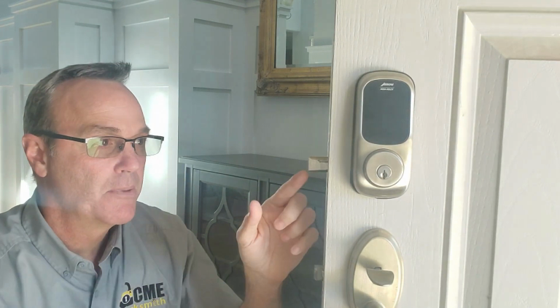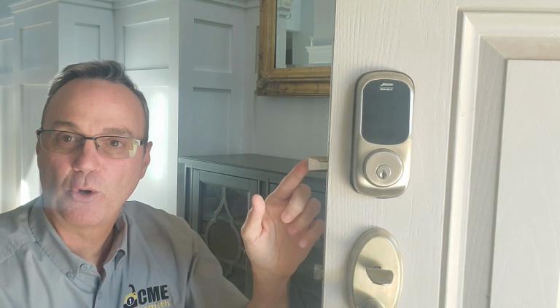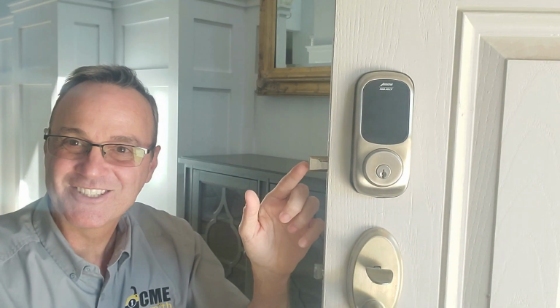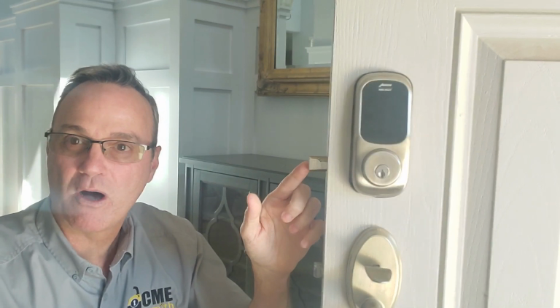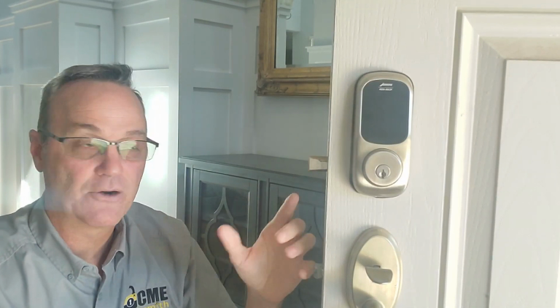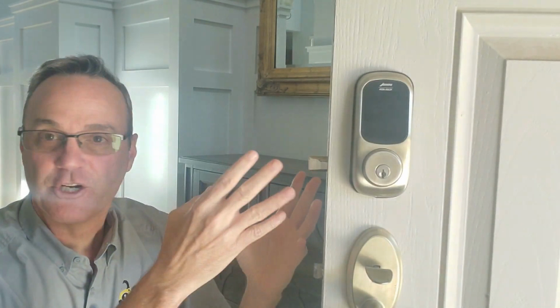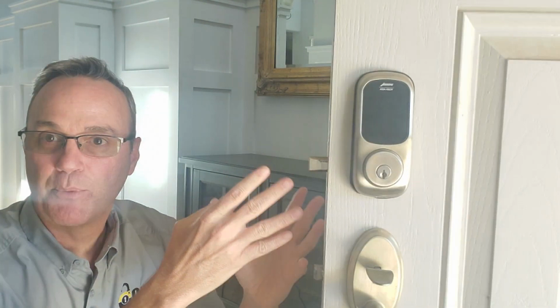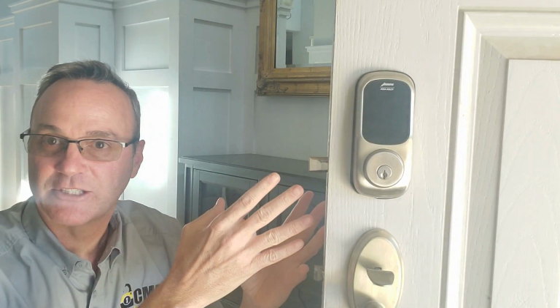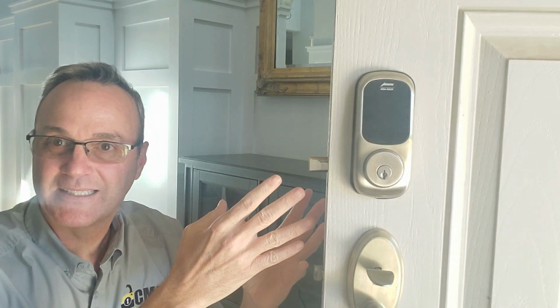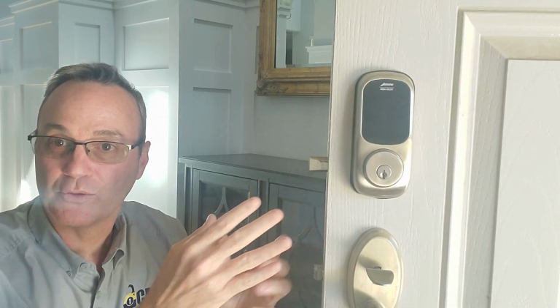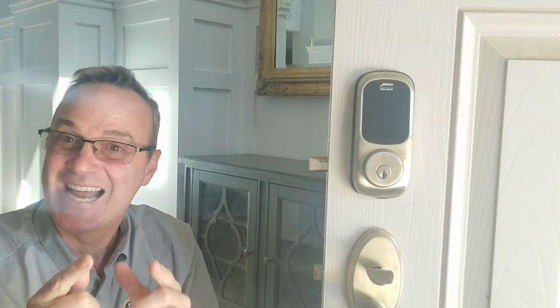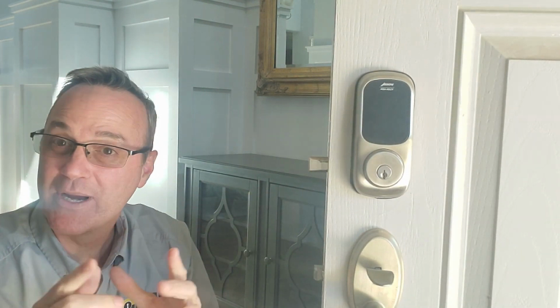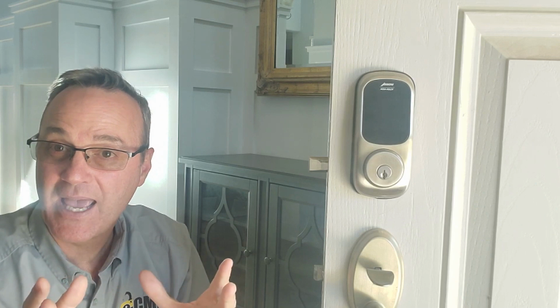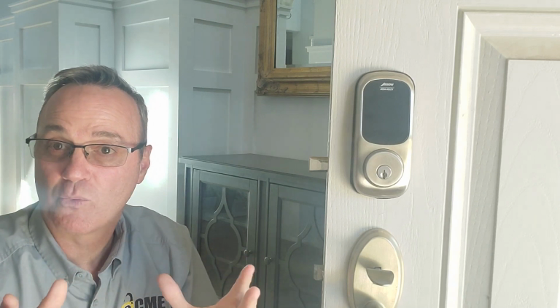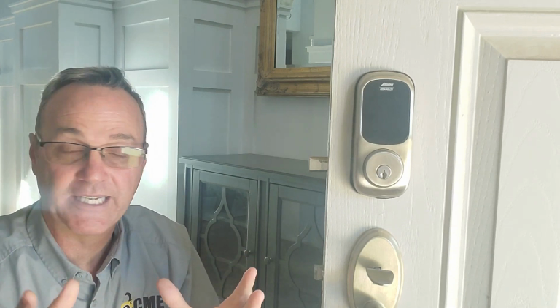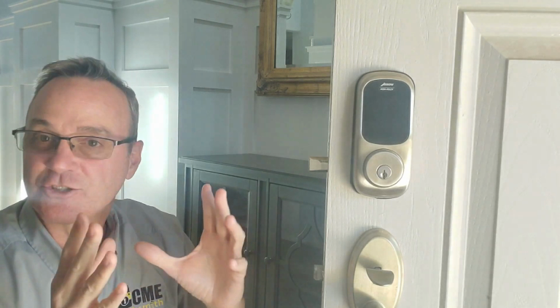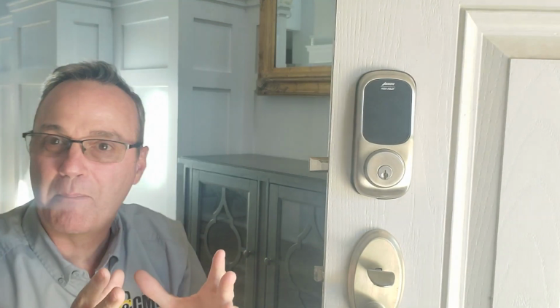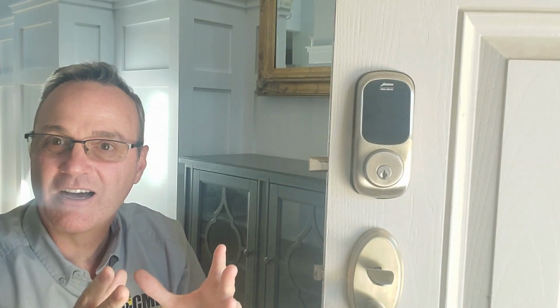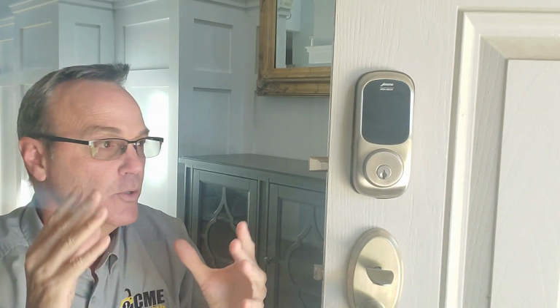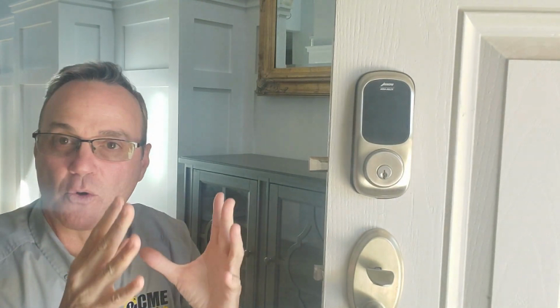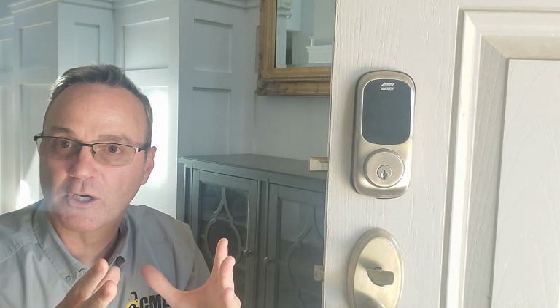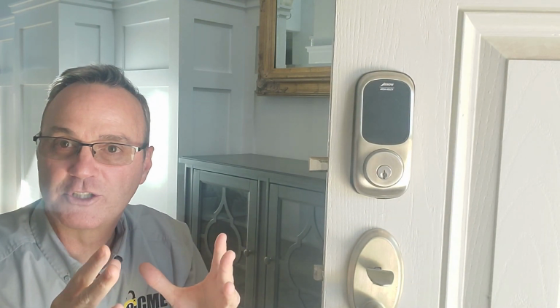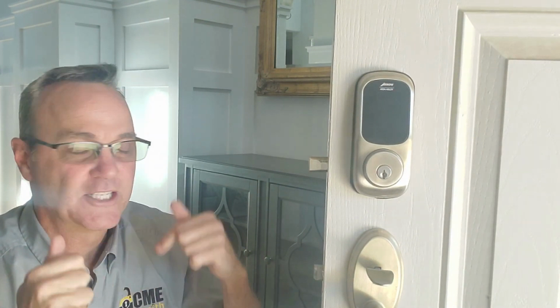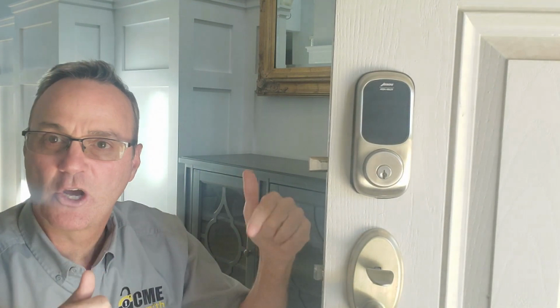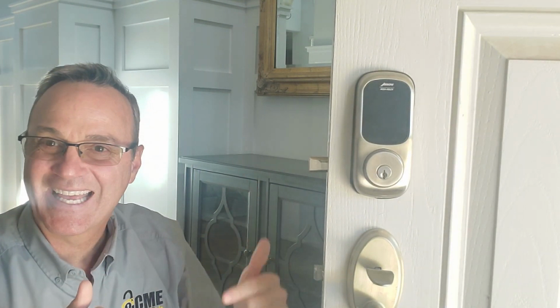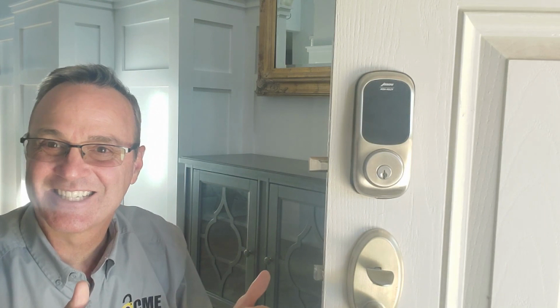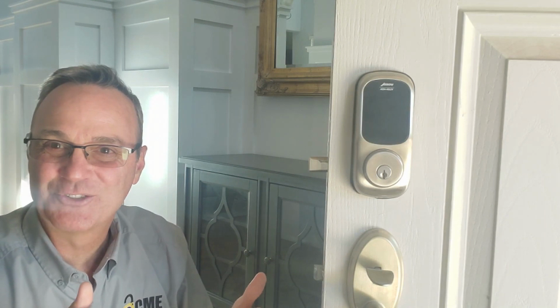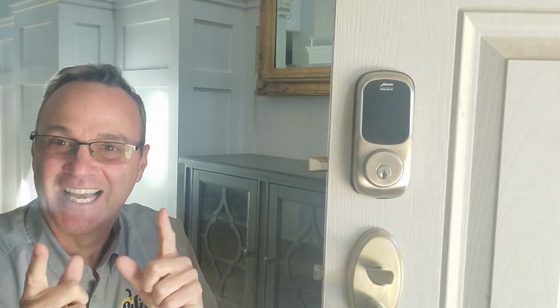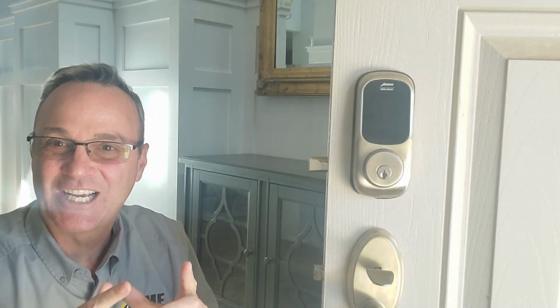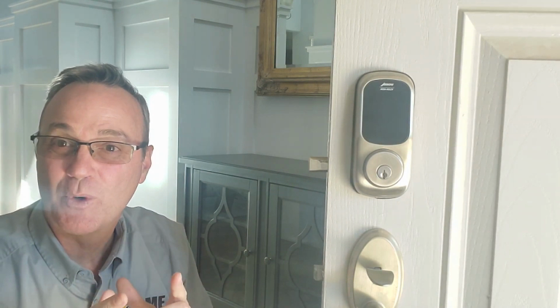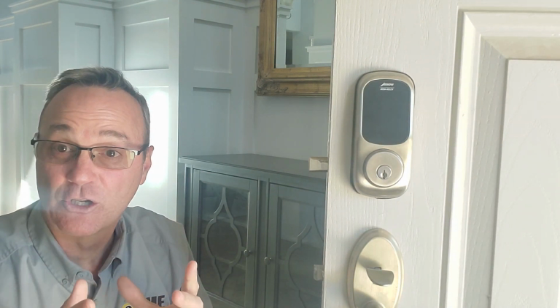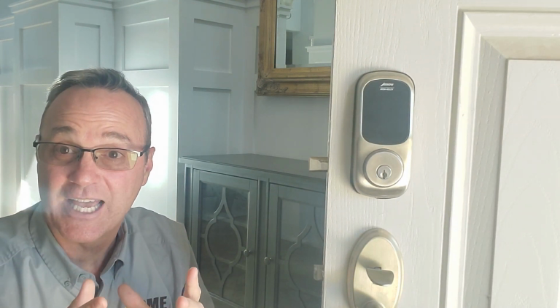But when the bolt doesn't go all the way out, your electronic deadbolt is not going to behave correctly. It's going to bind on you. It's going to alert you. It's going to go into endless cycles. And let's take a look at what that looks like.